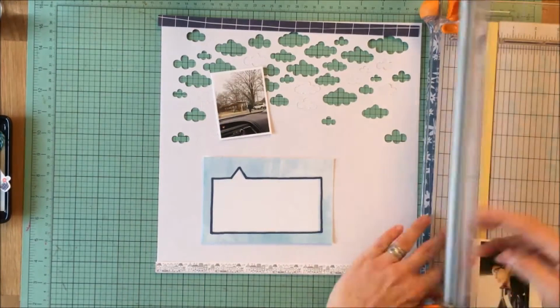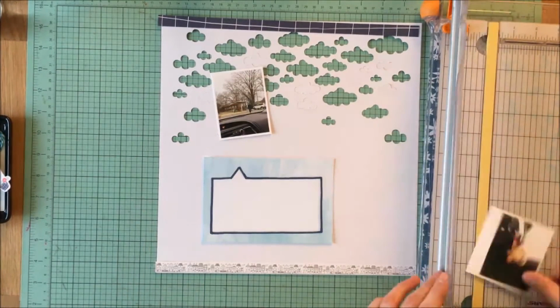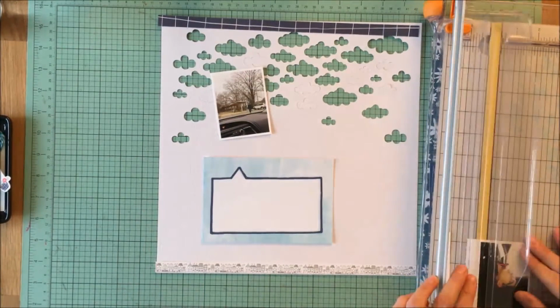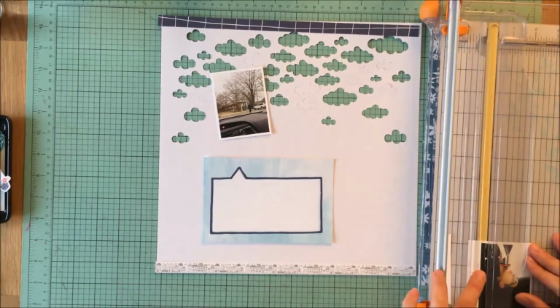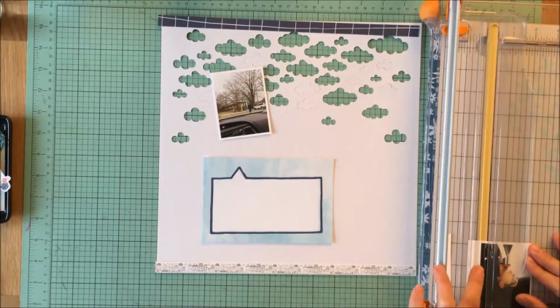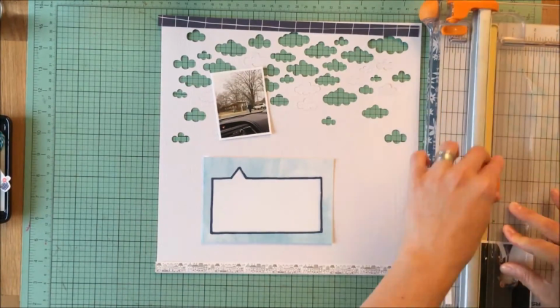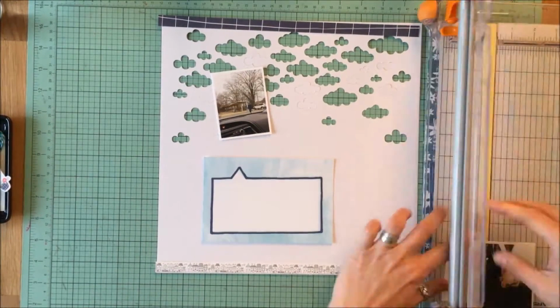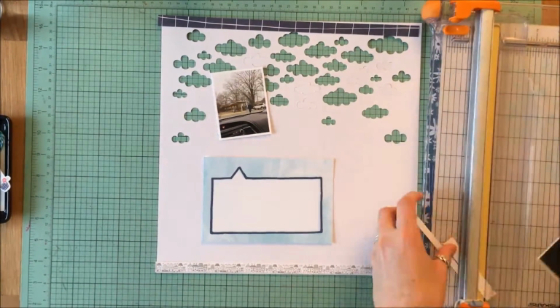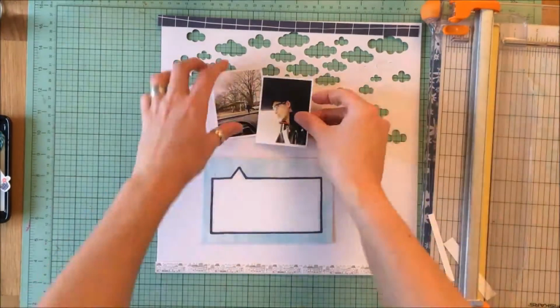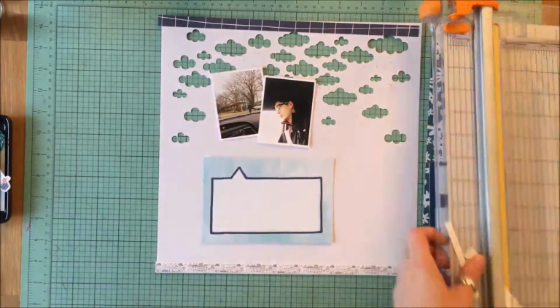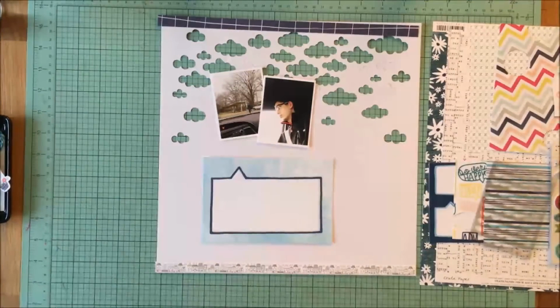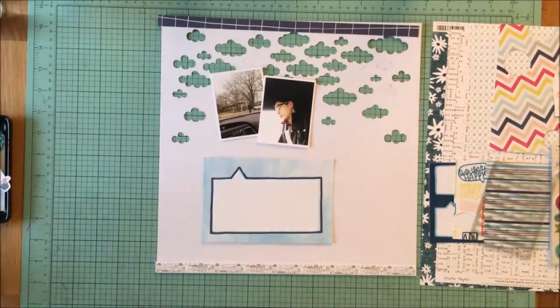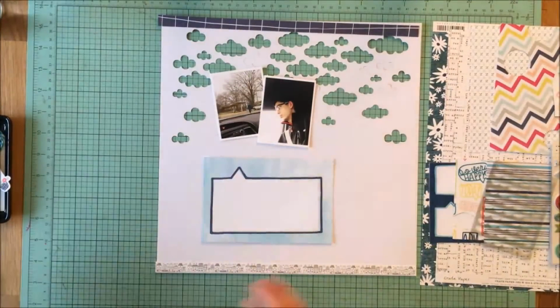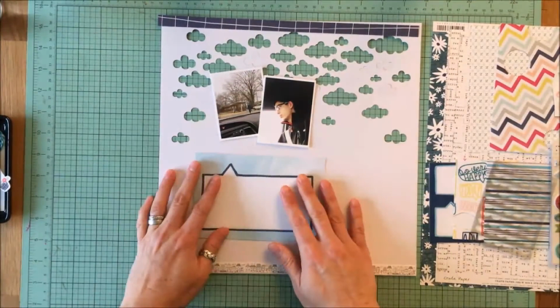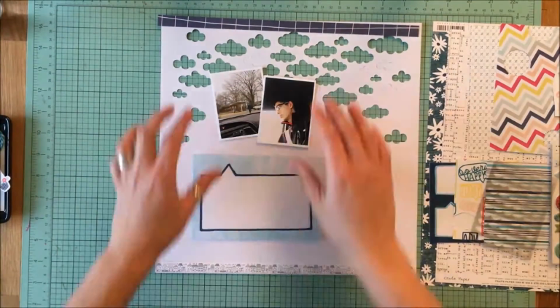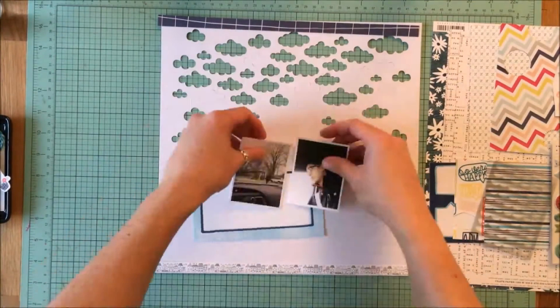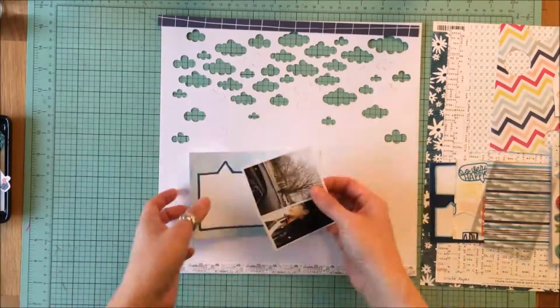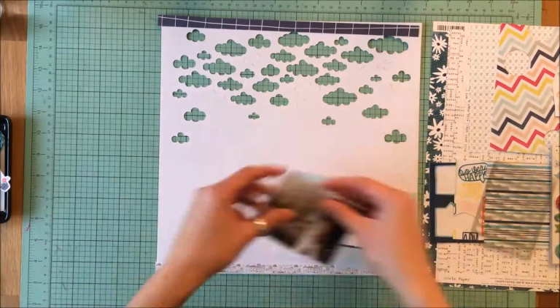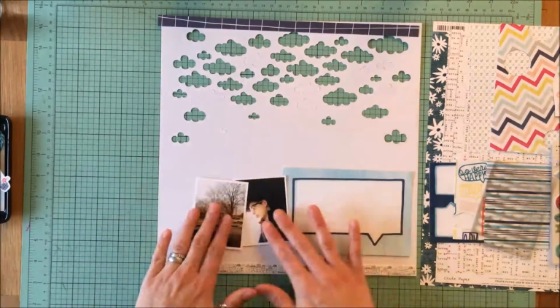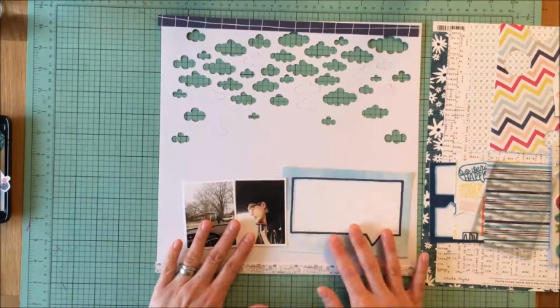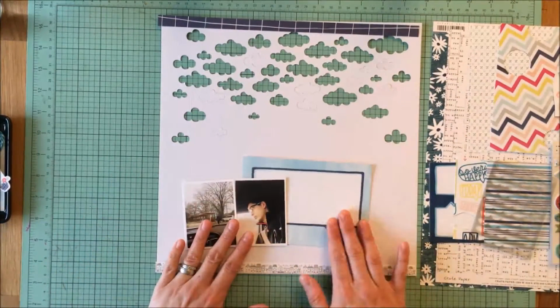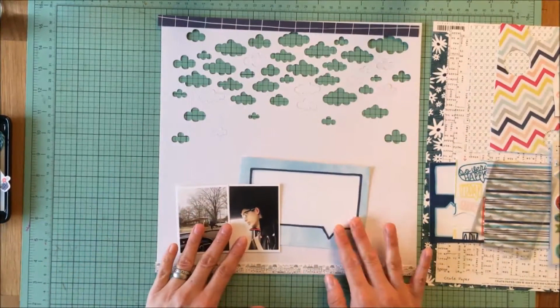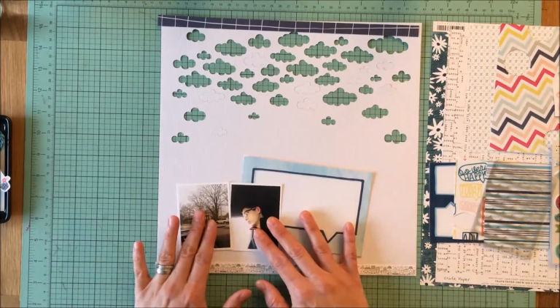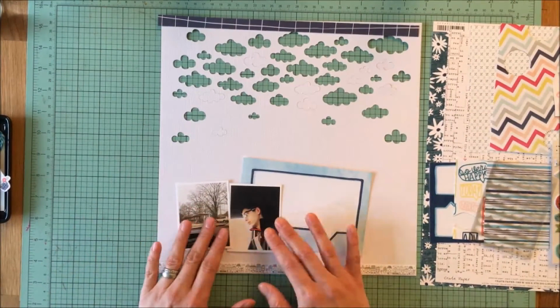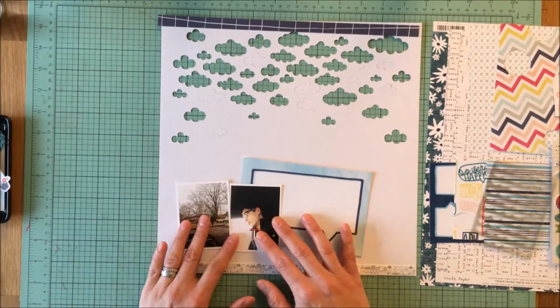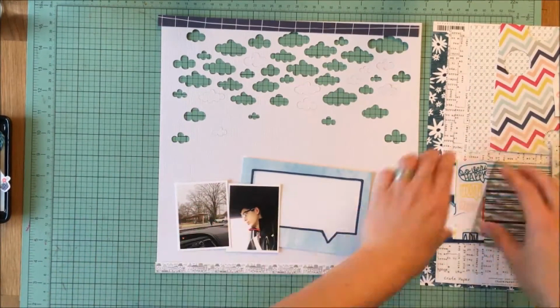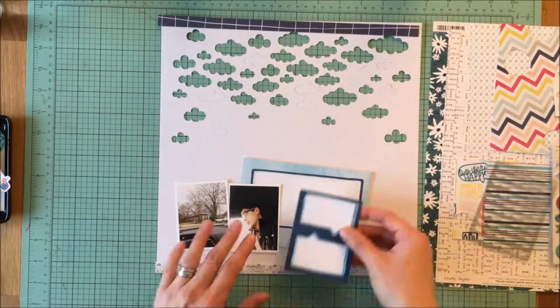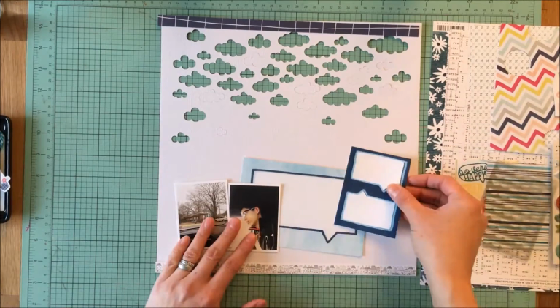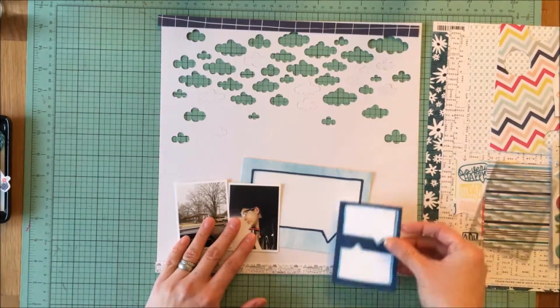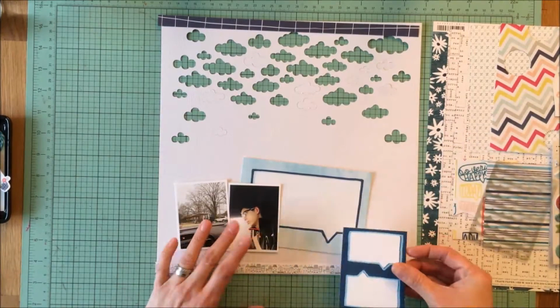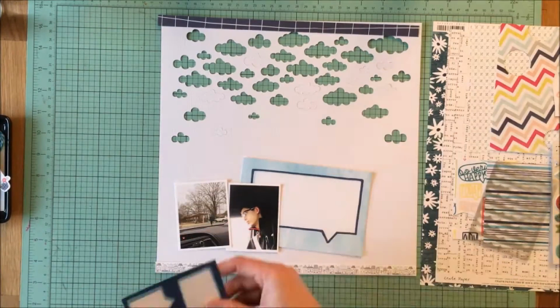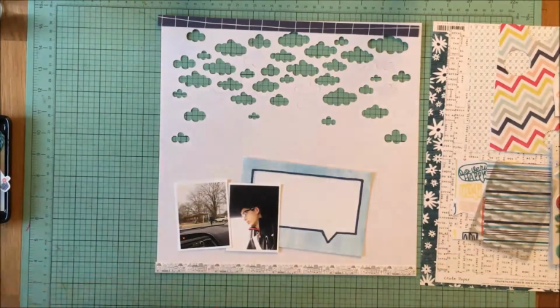I like white edges around my pictures, so I'm just trimming off these two pictures. Again, they're the most horrible pictures but they tell the story, and that's what I really wanted to do here.